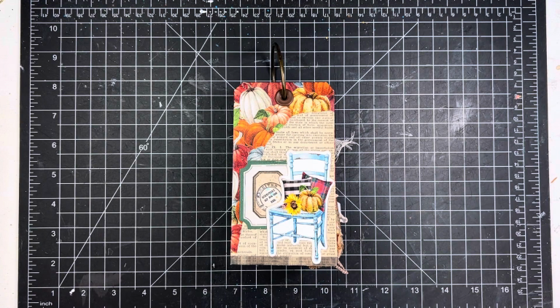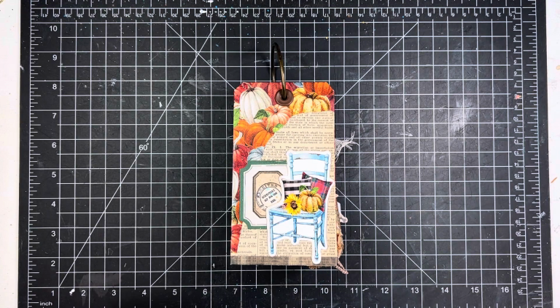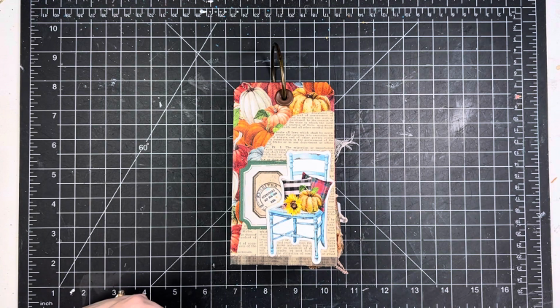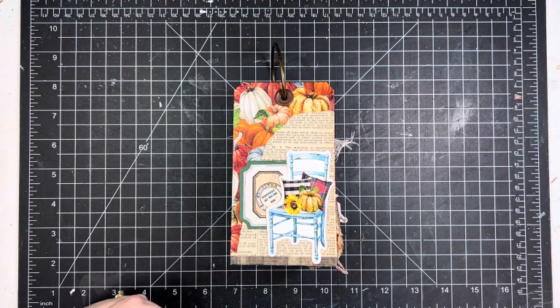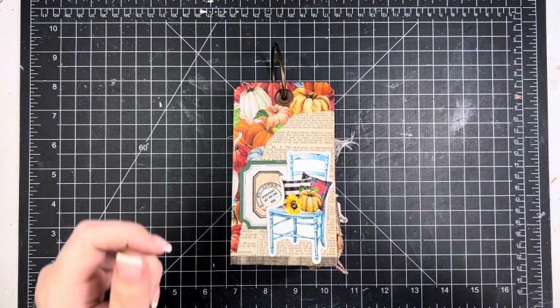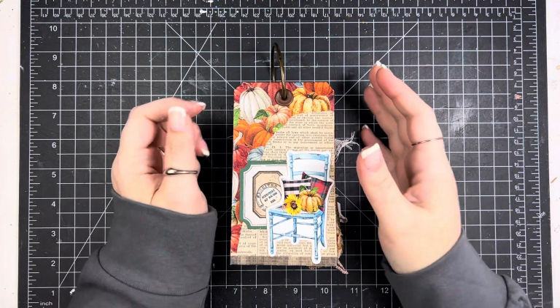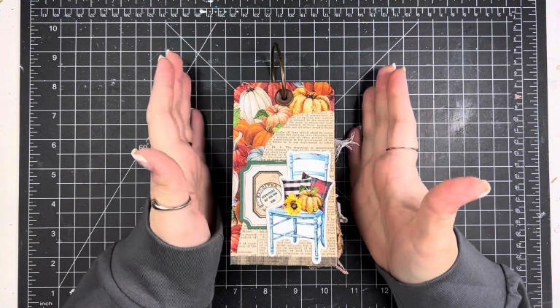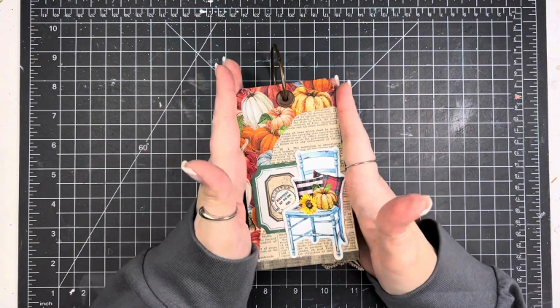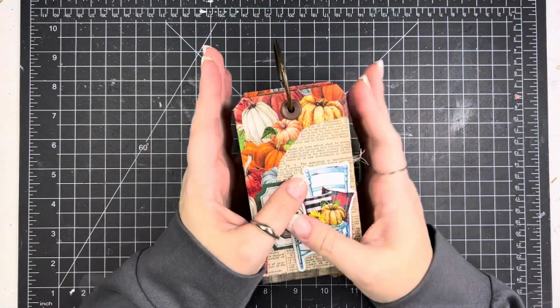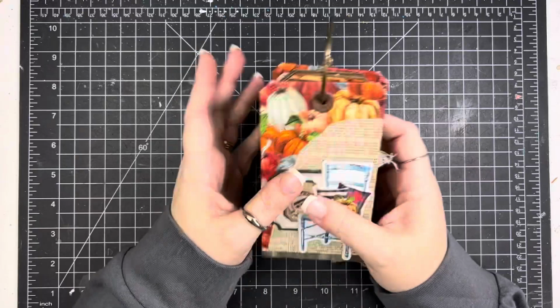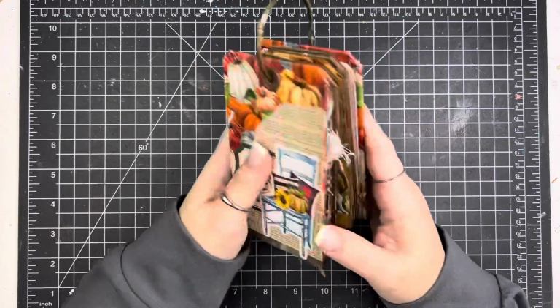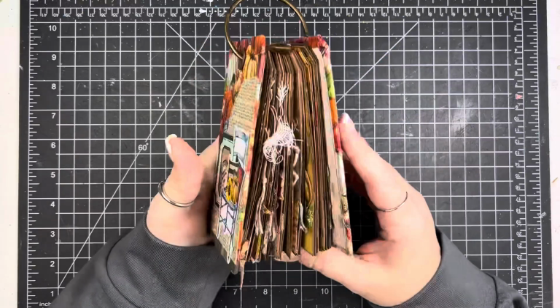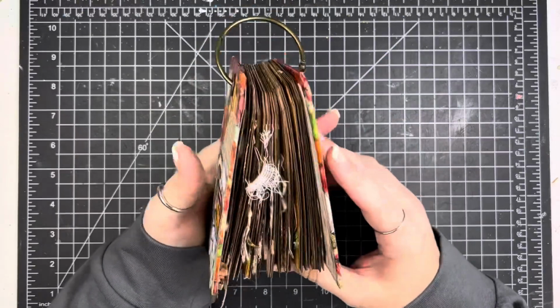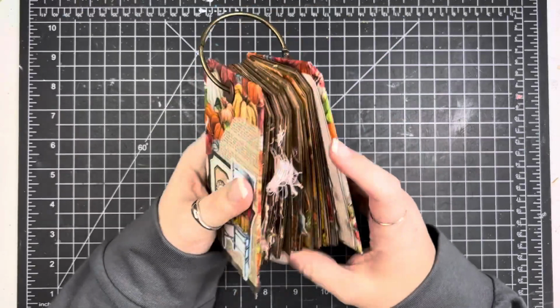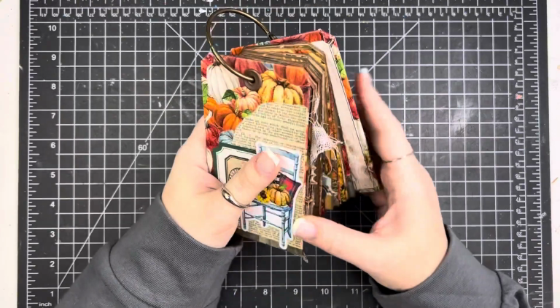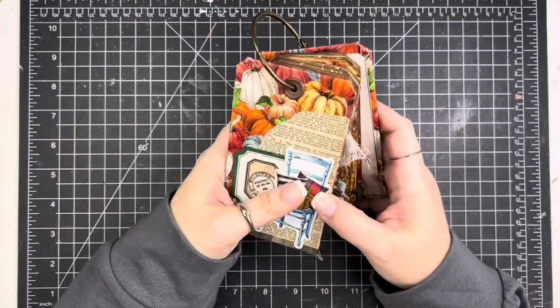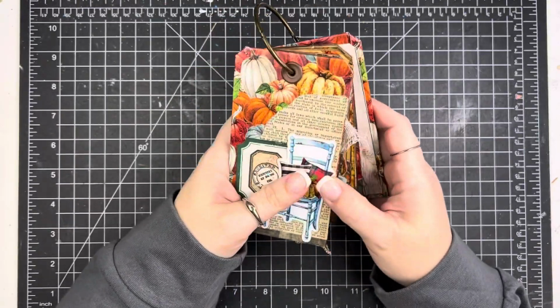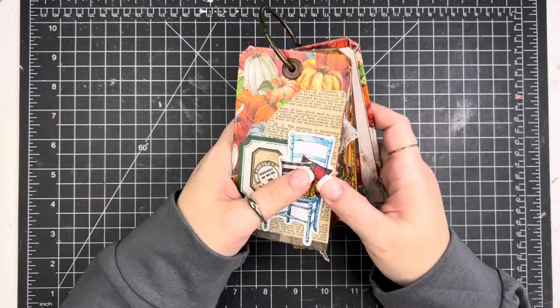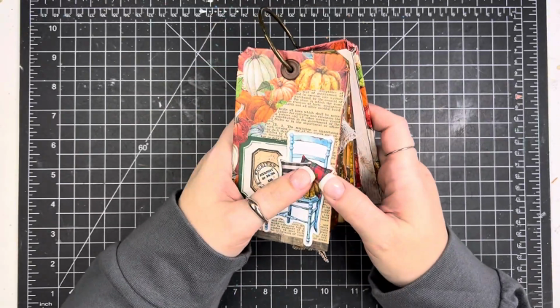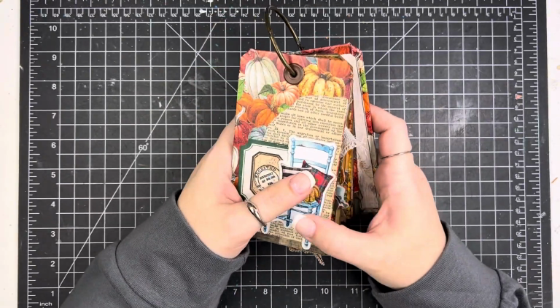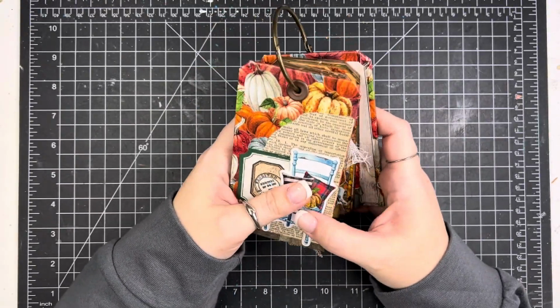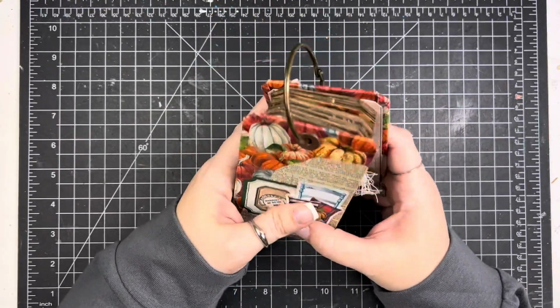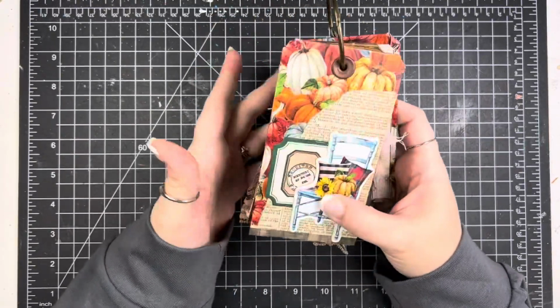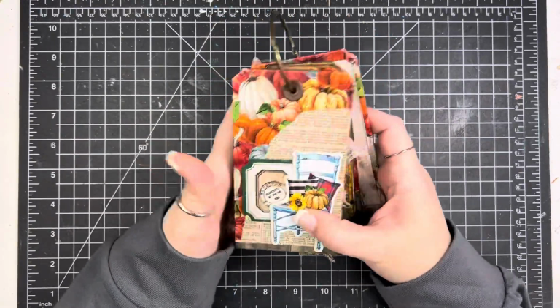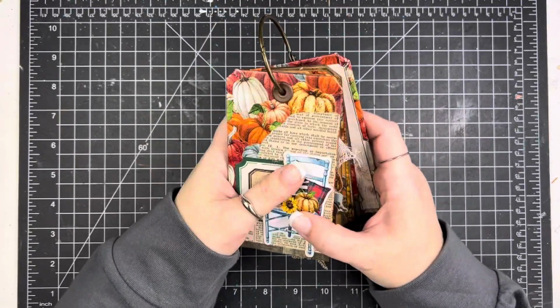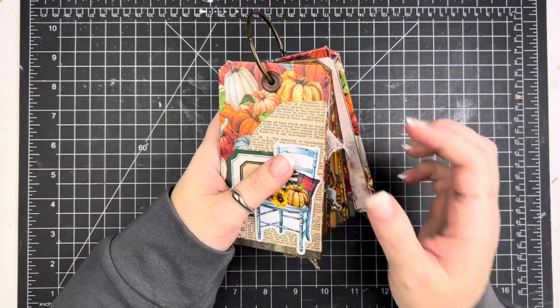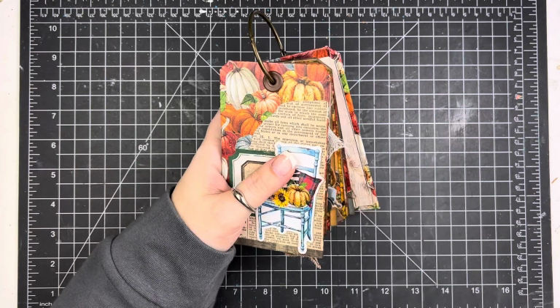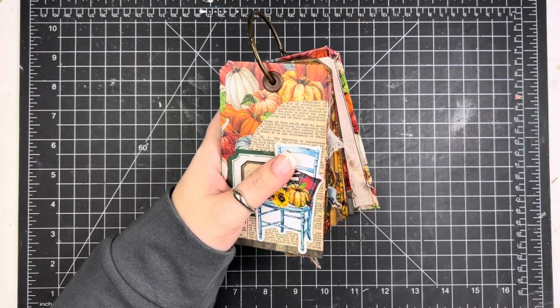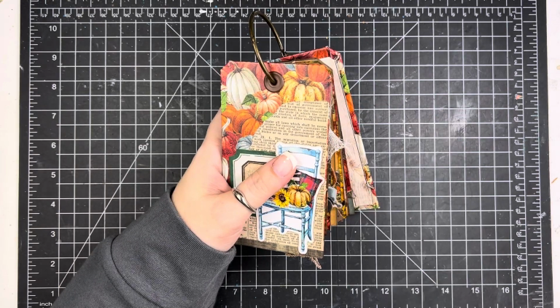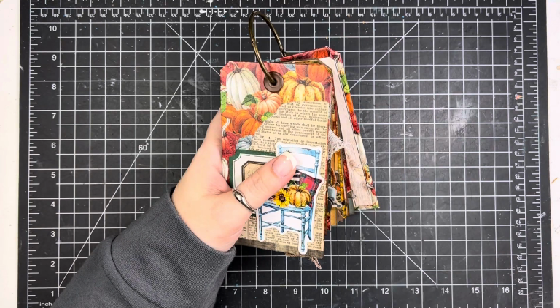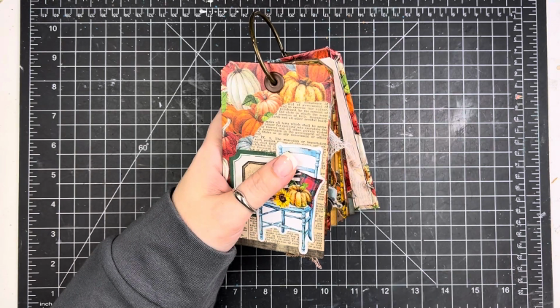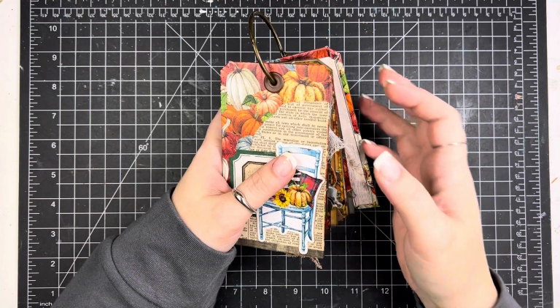Hi friends, Mindy here. I have a flip-through of my little tag ring that I created for the prompts from By the Well for God for their gratitude project for November.